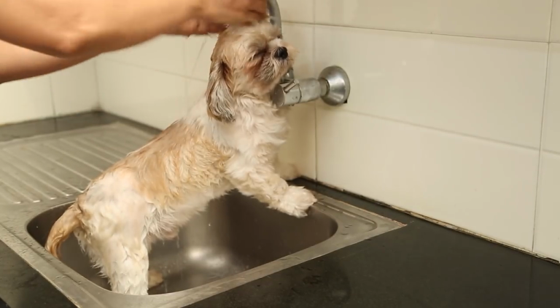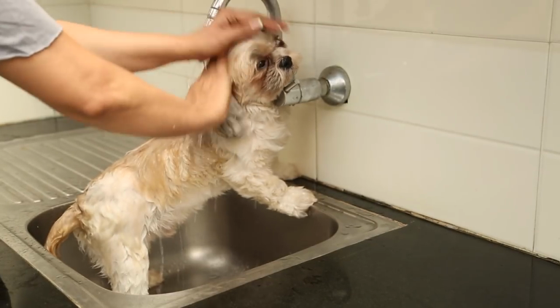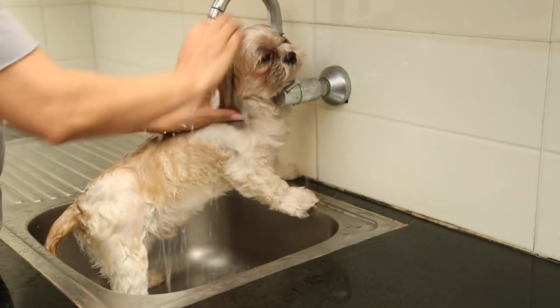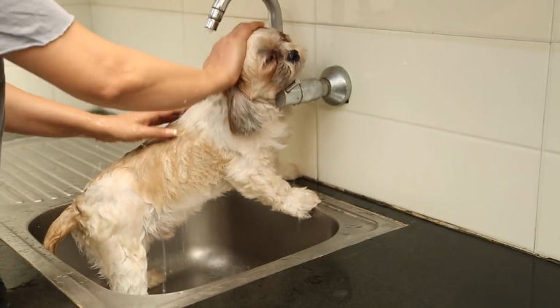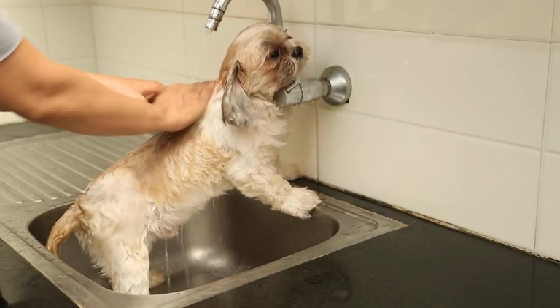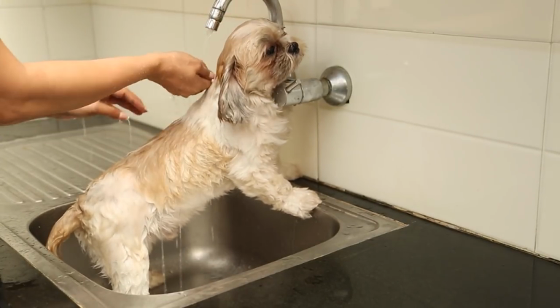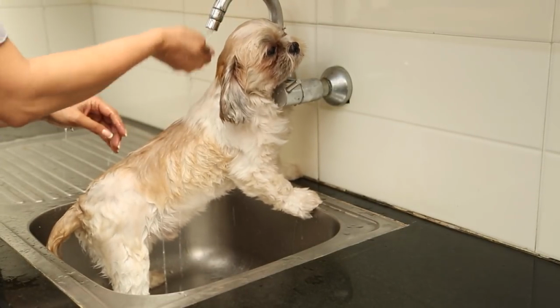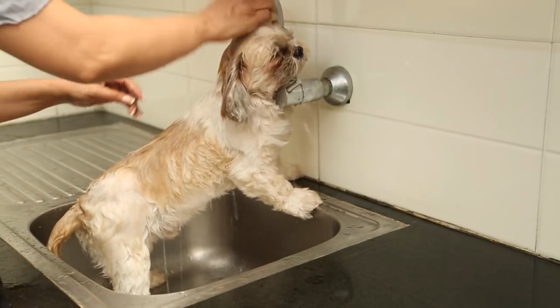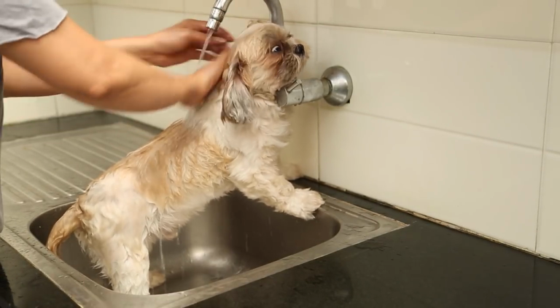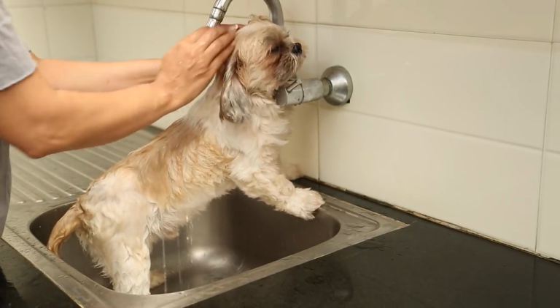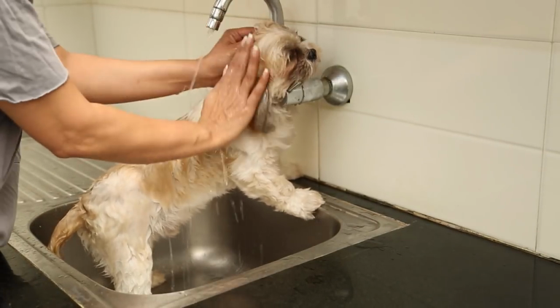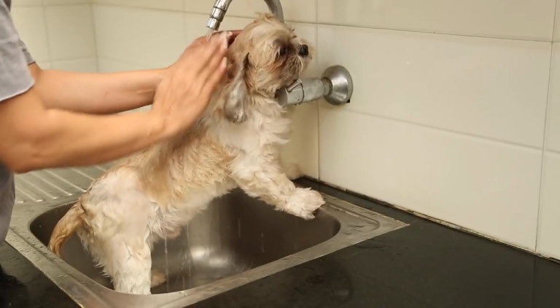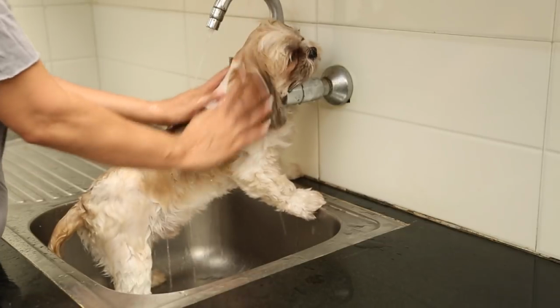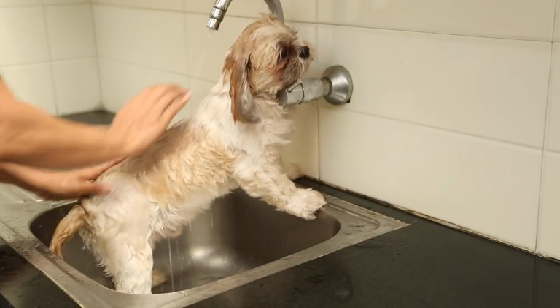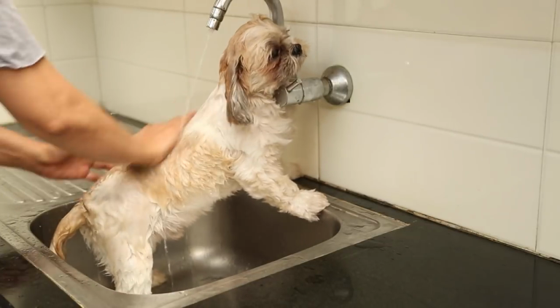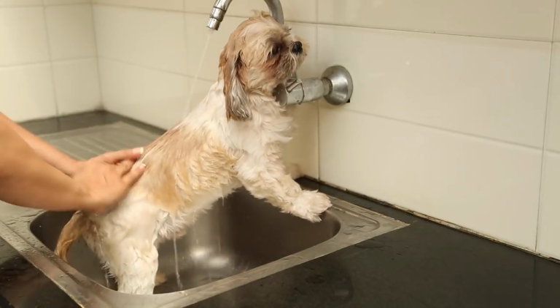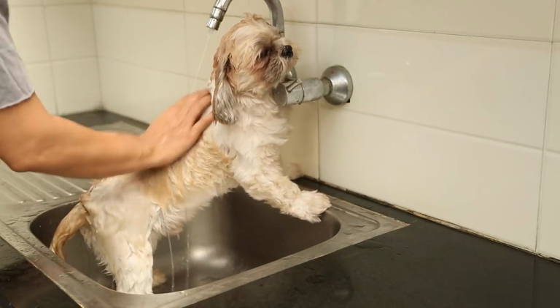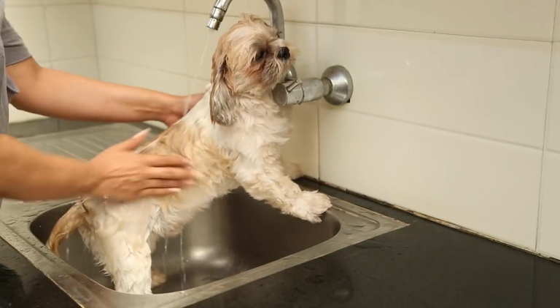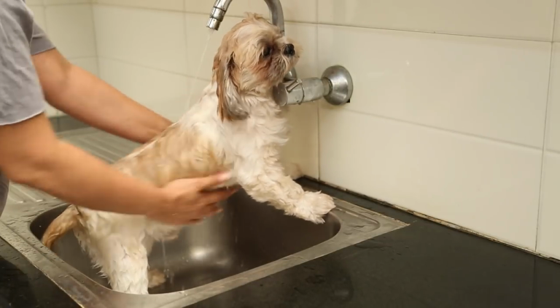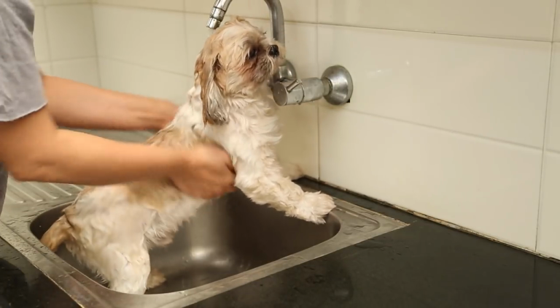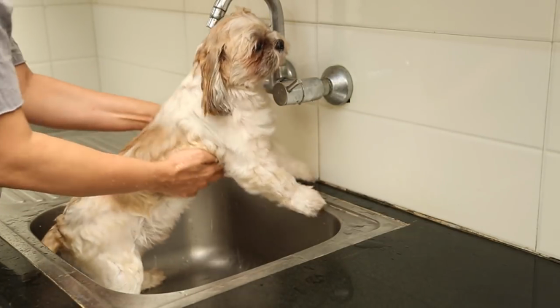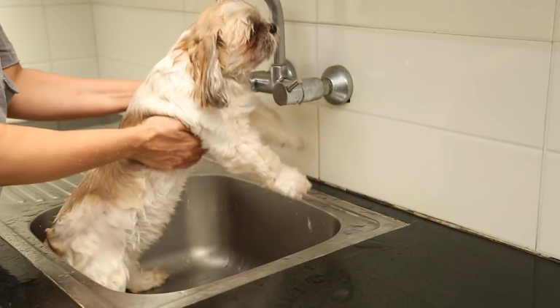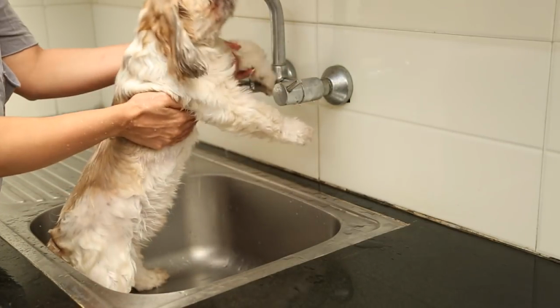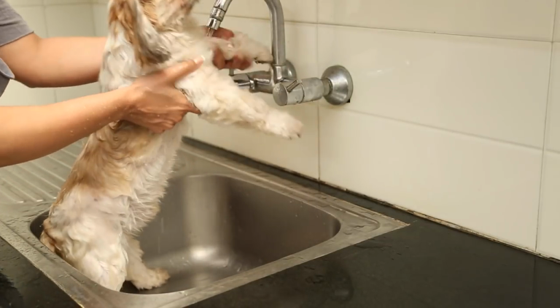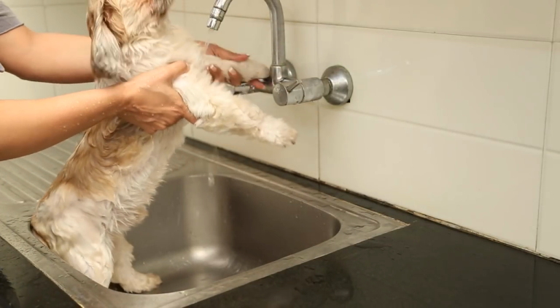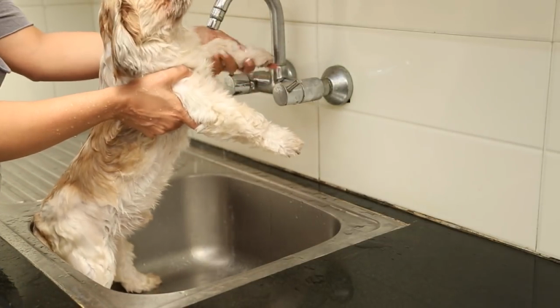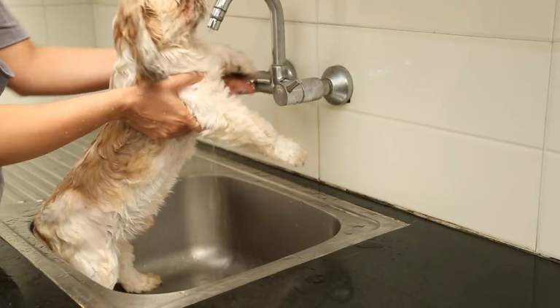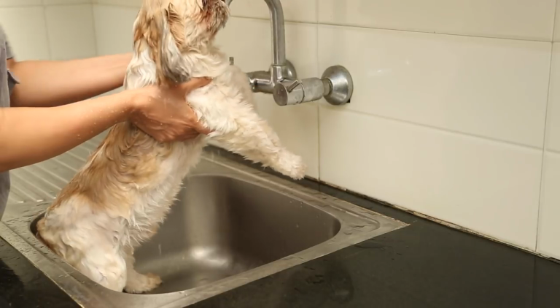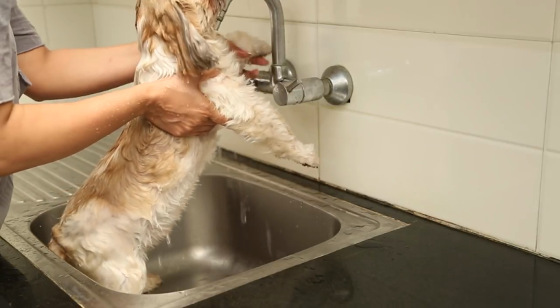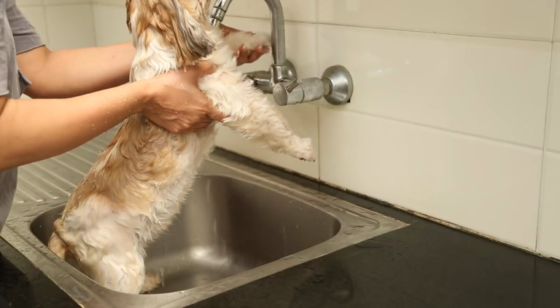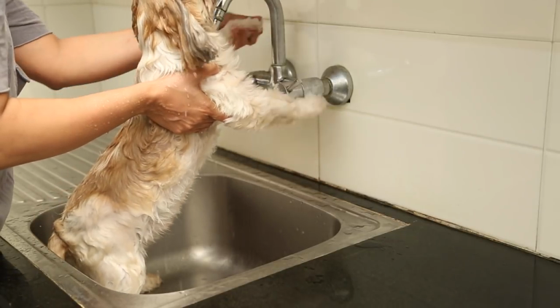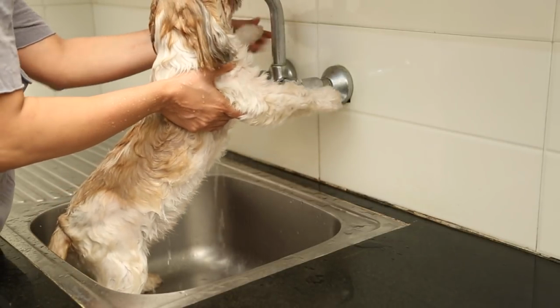Honestly, Jilloo wouldn't stand here even for two seconds of this — she'd be constantly running around inside the same kitchen sink — while this papa is a blessing, seriously.